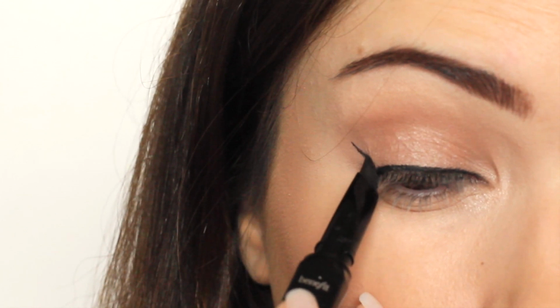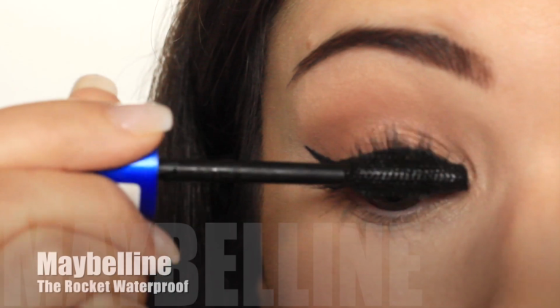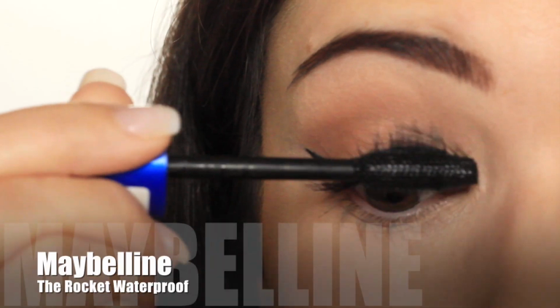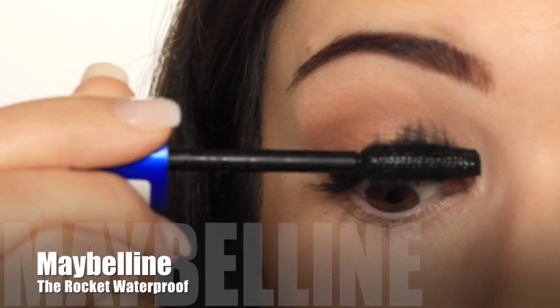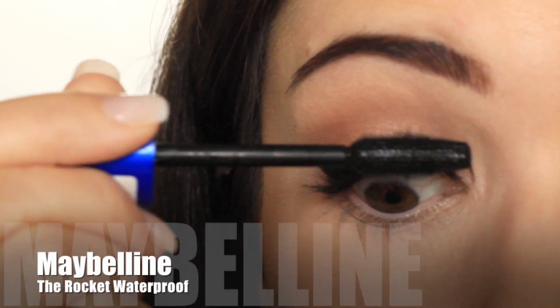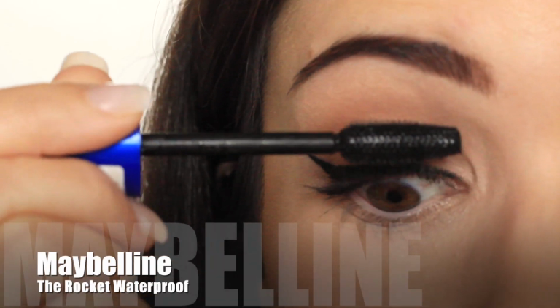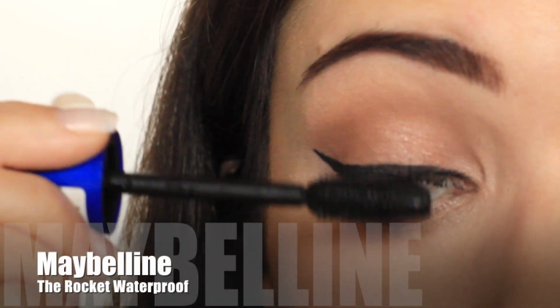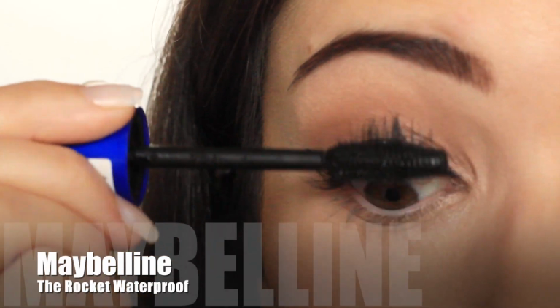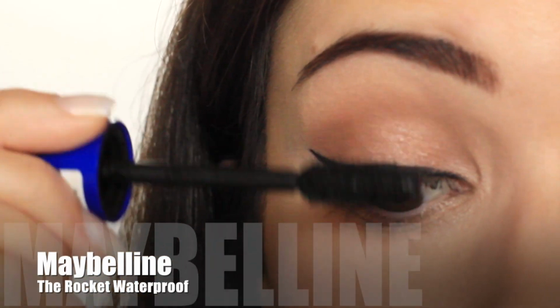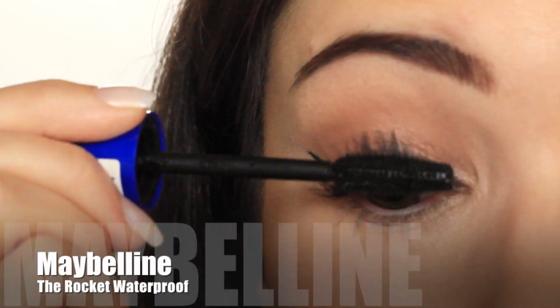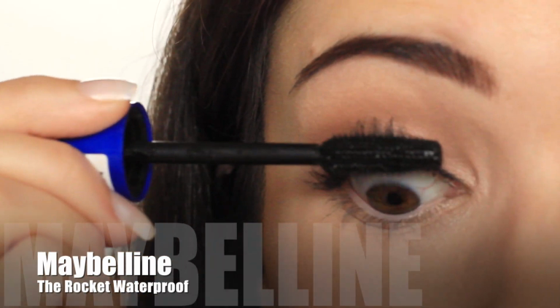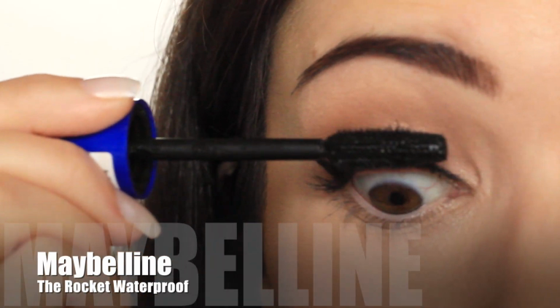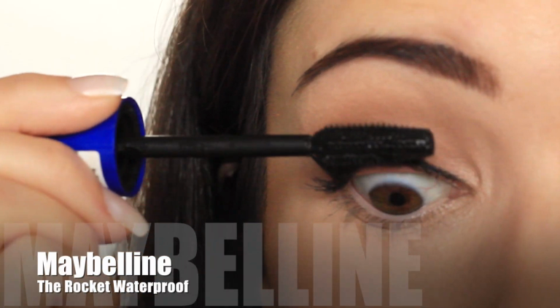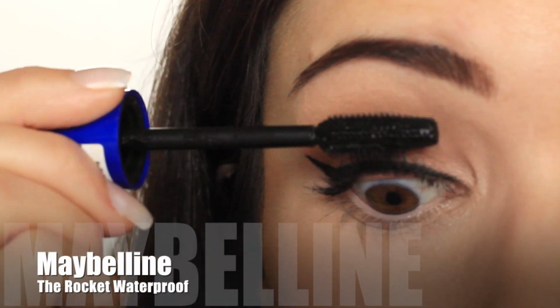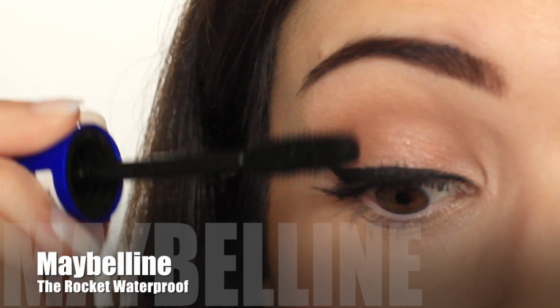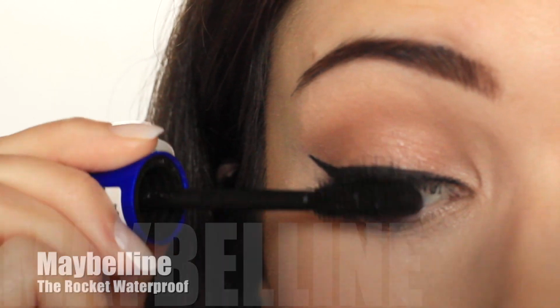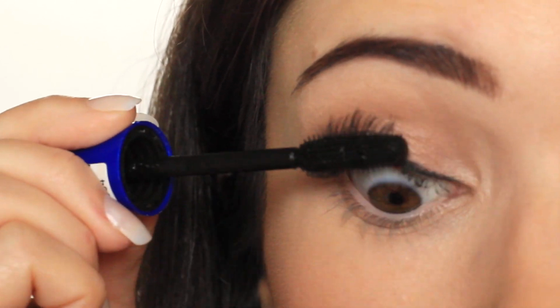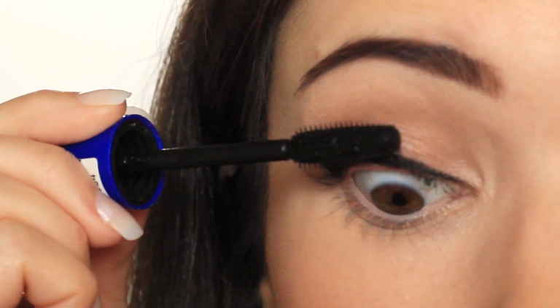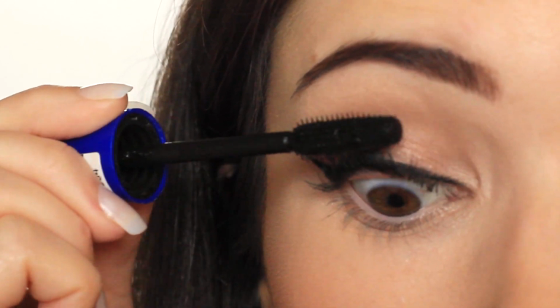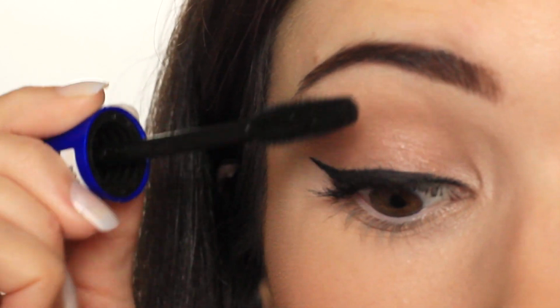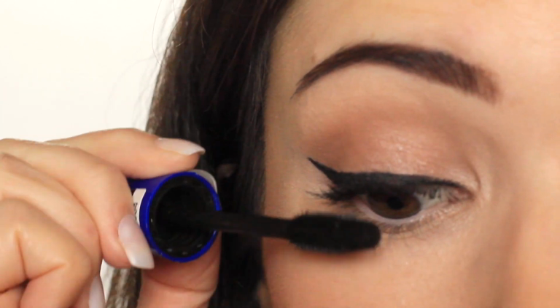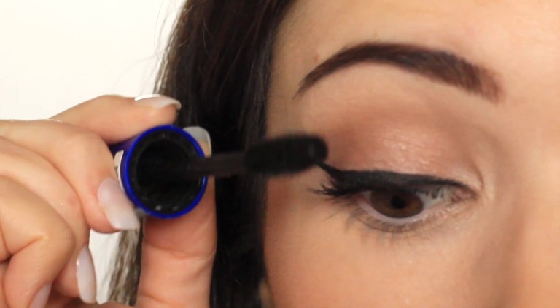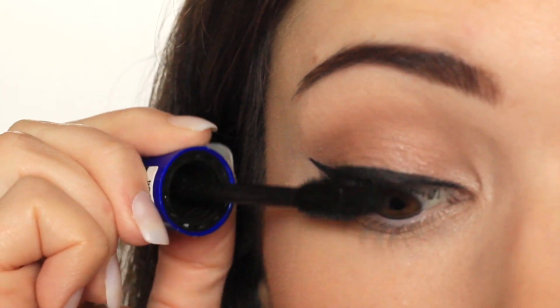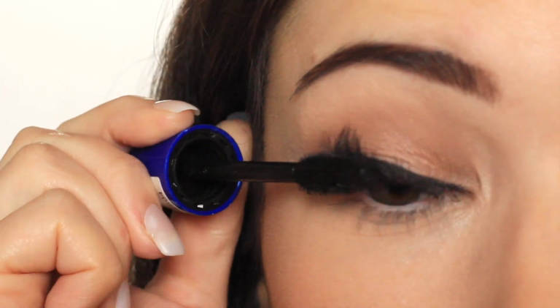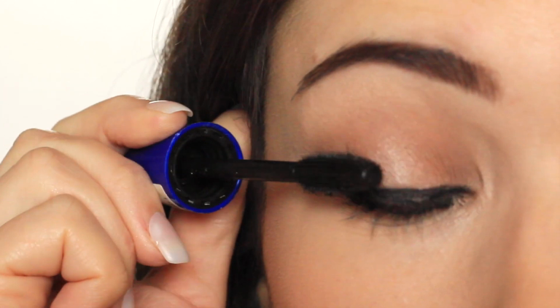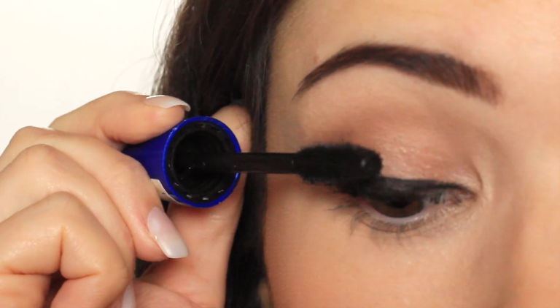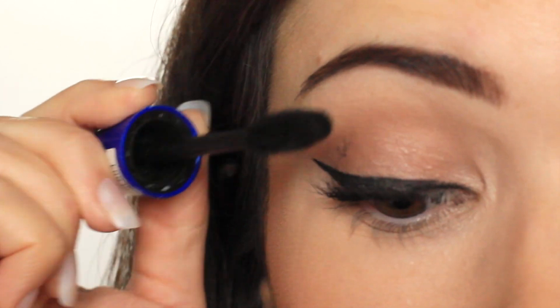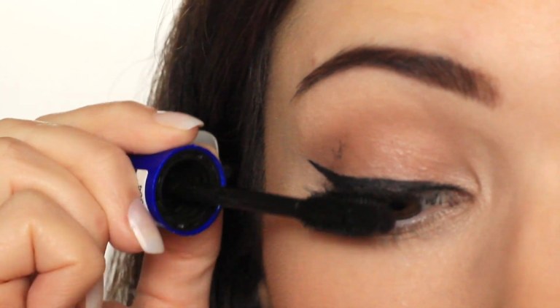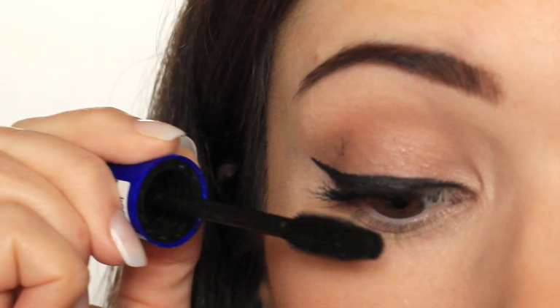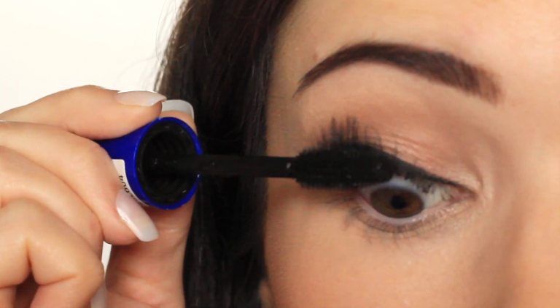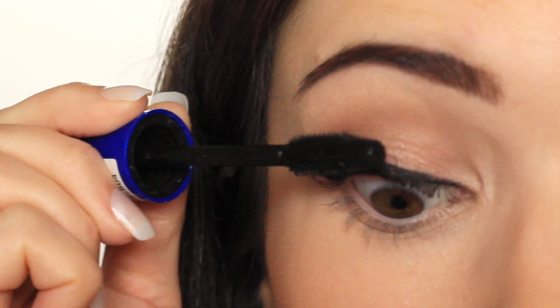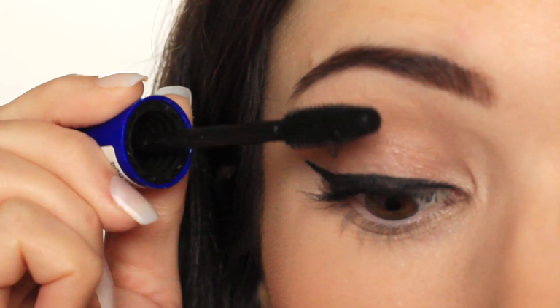For the lashes I'm using the Rocket Waterproof by Maybelline. This is 100% waterproof. So many mascaras claim to be waterproof, but this definitely is.